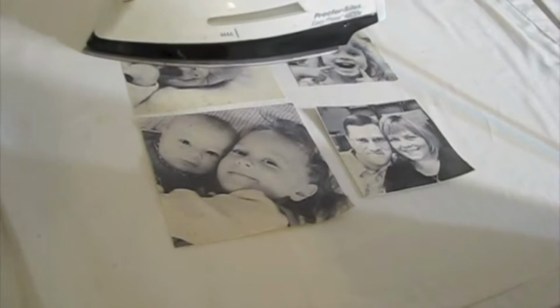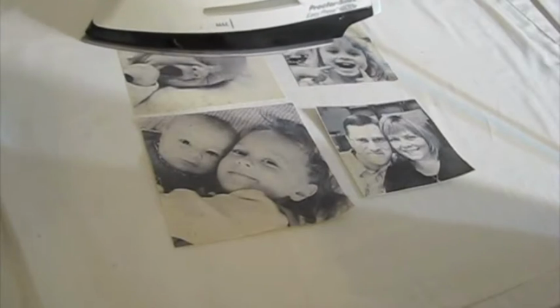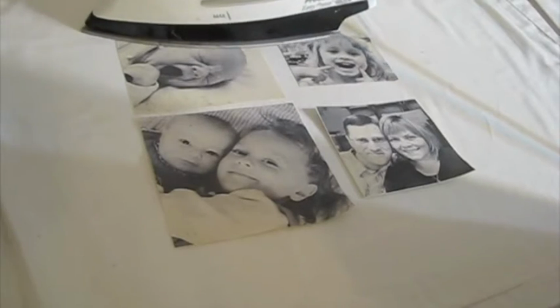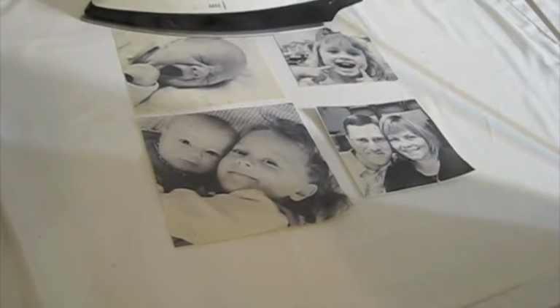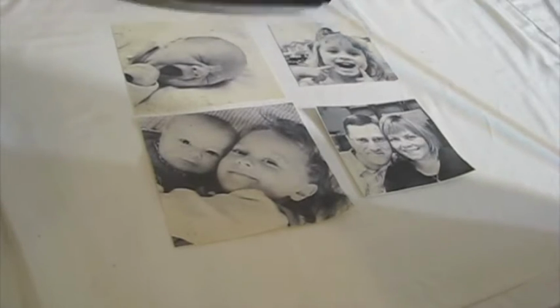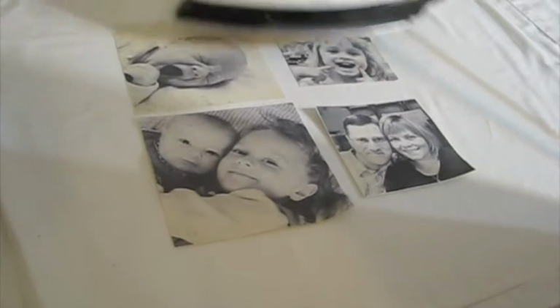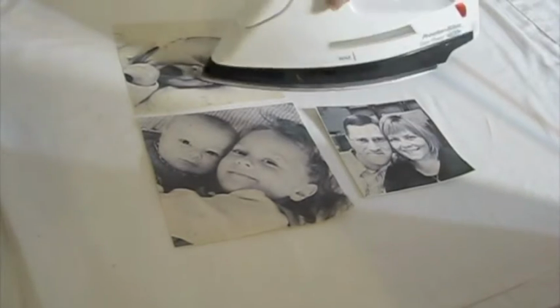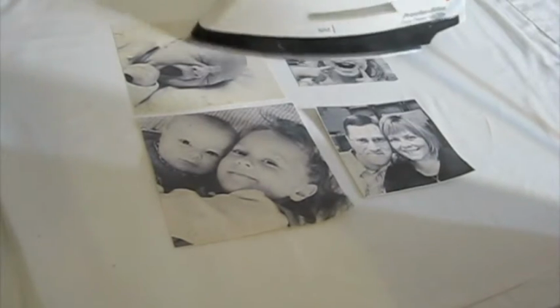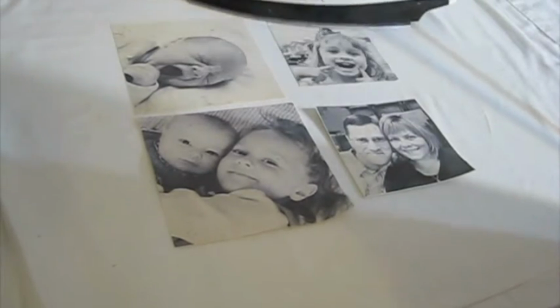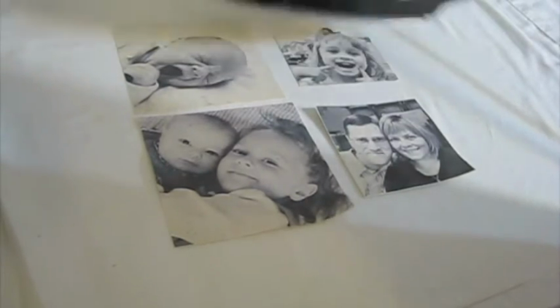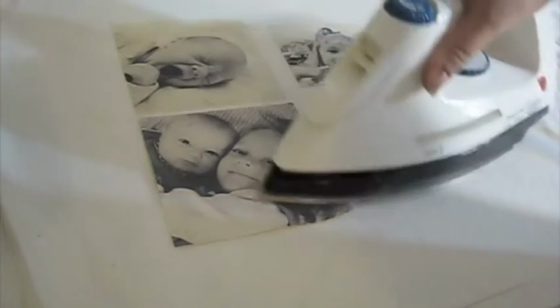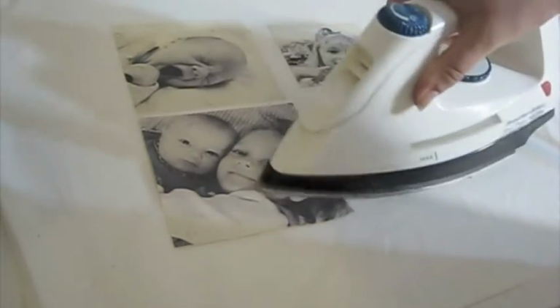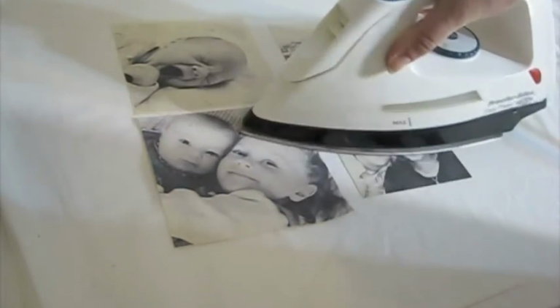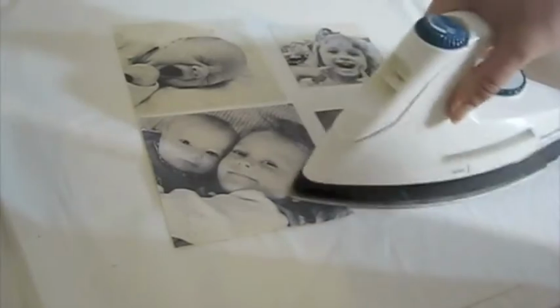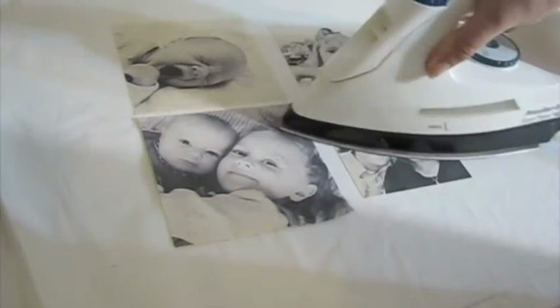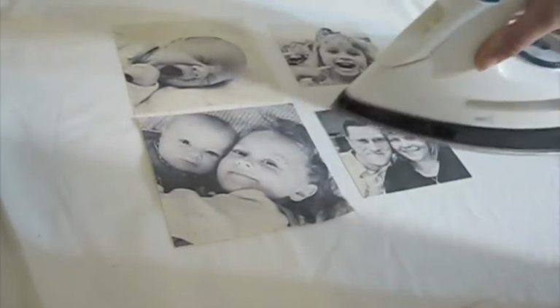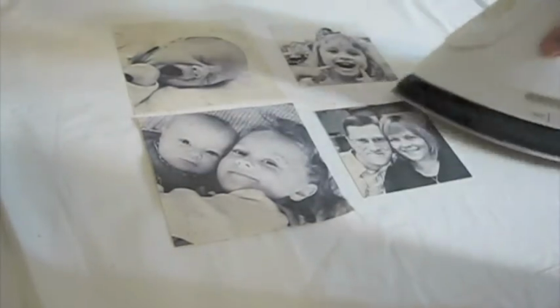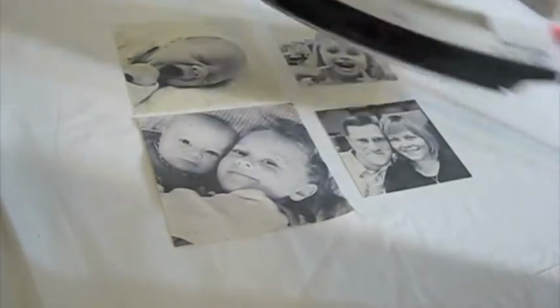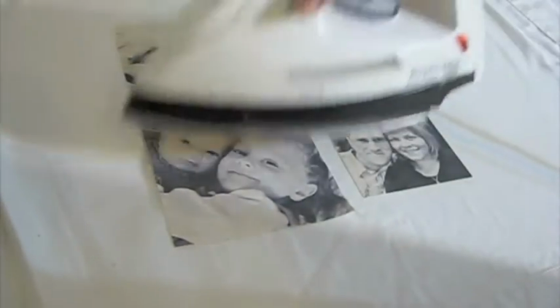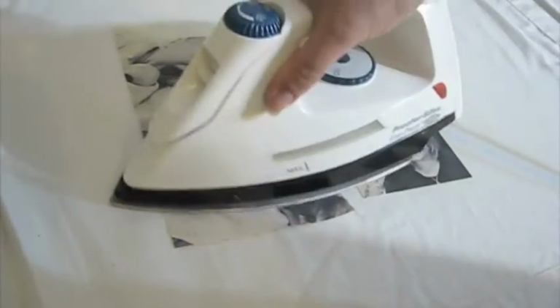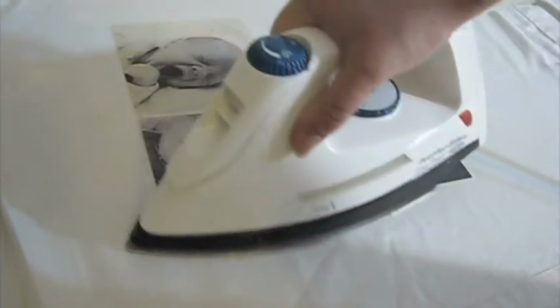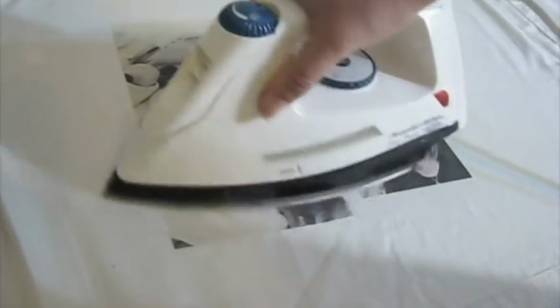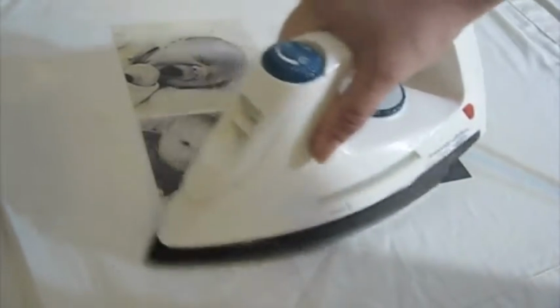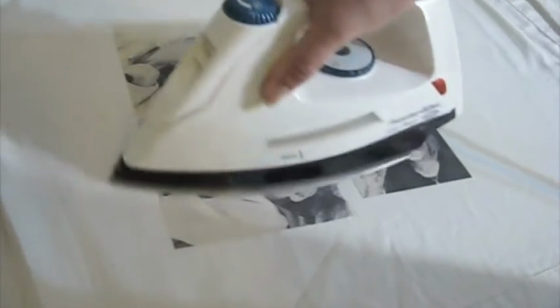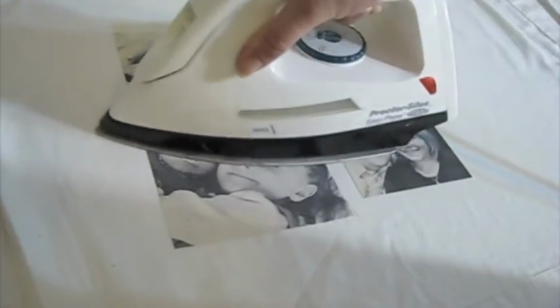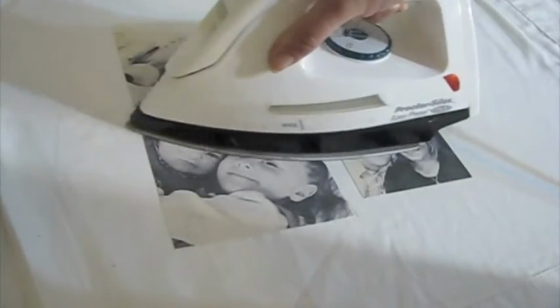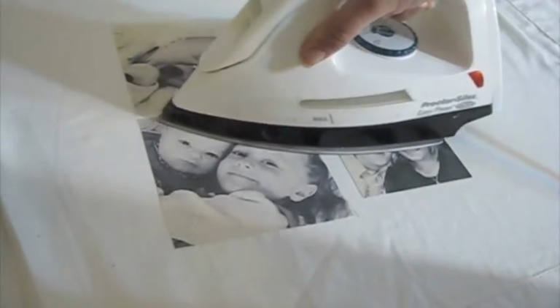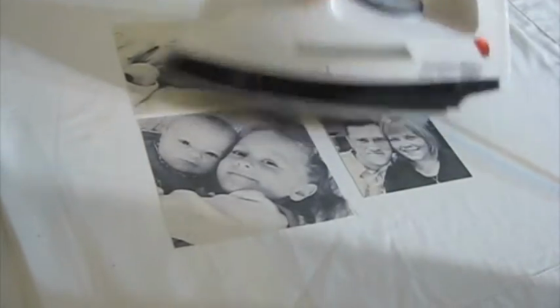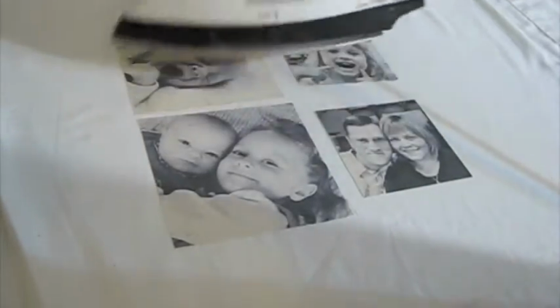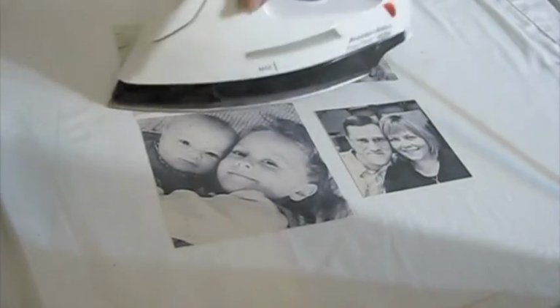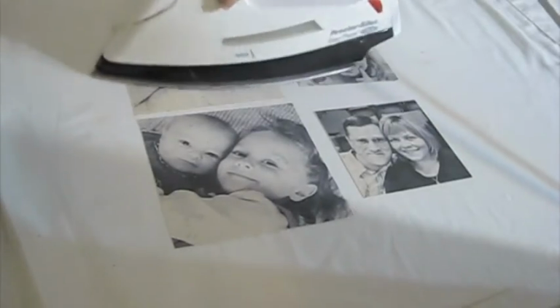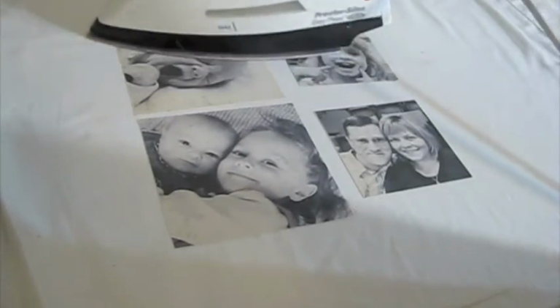Now iron the photos on high heat without steam. This helps to set the ink. I've gotten these pictures wet and the ink didn't smear, although I haven't tried washing them in a washing machine.